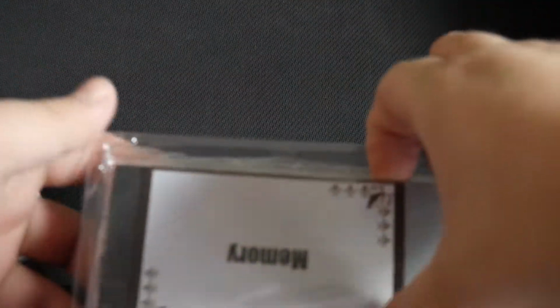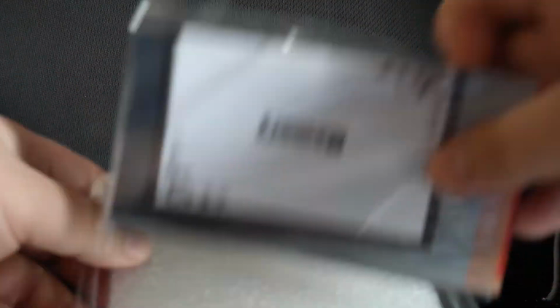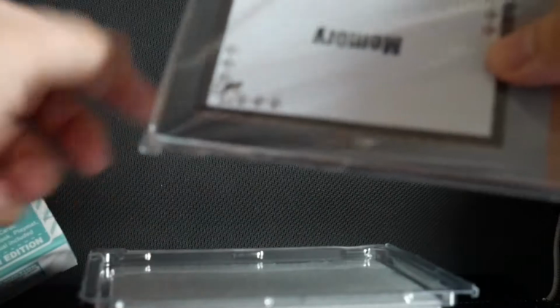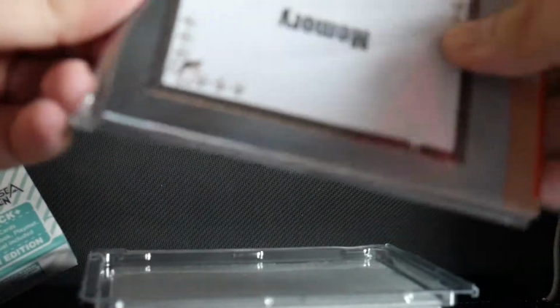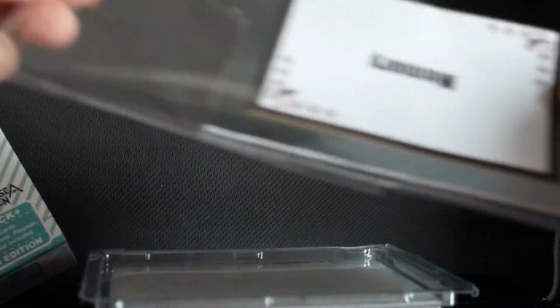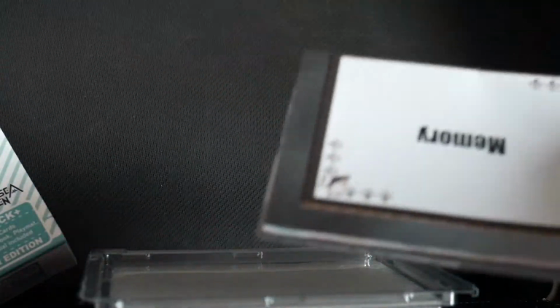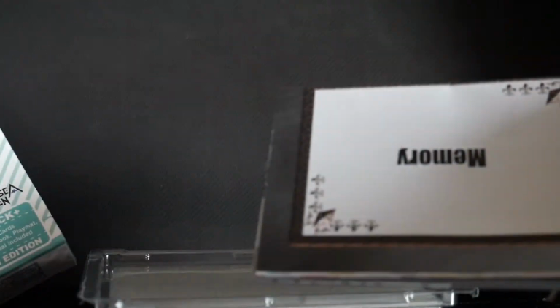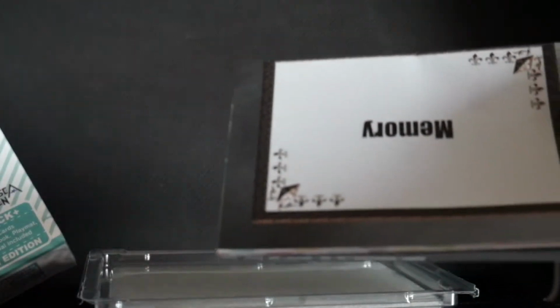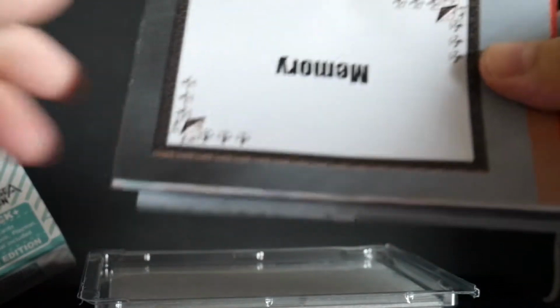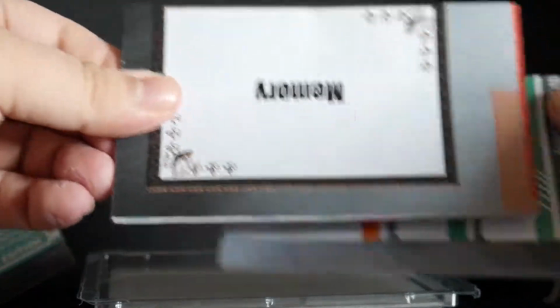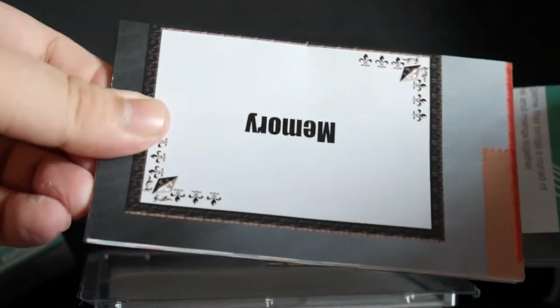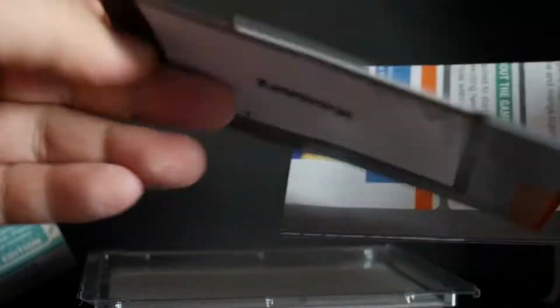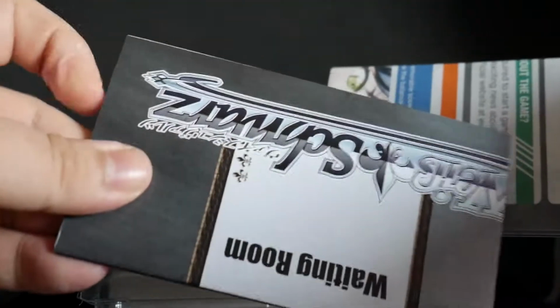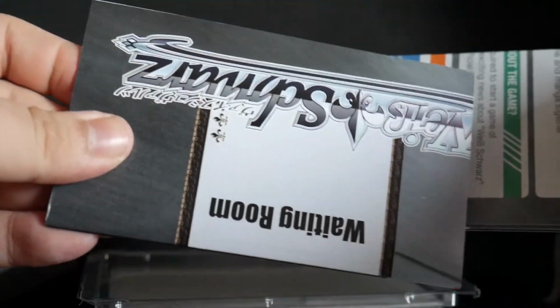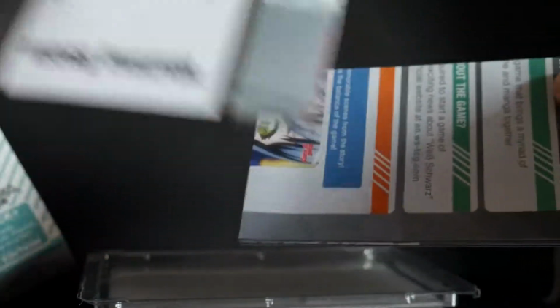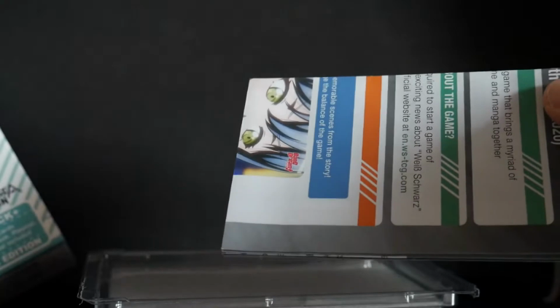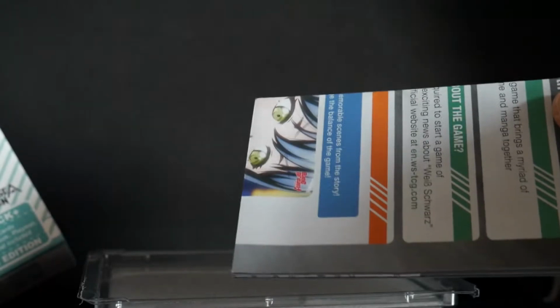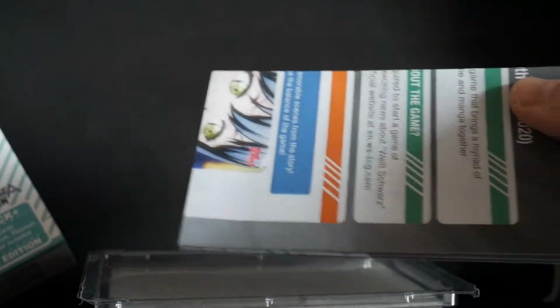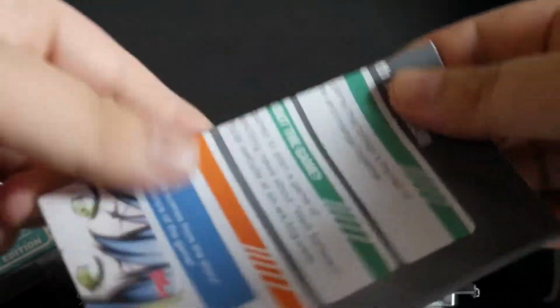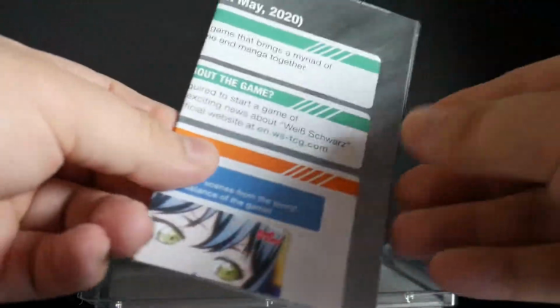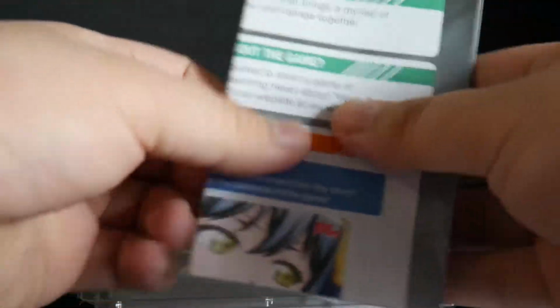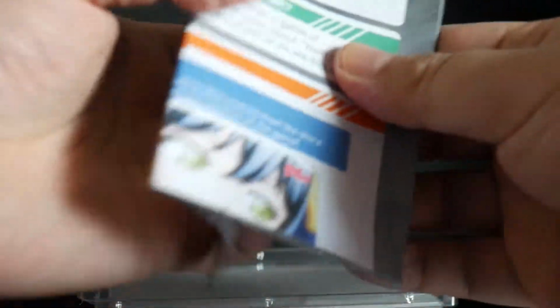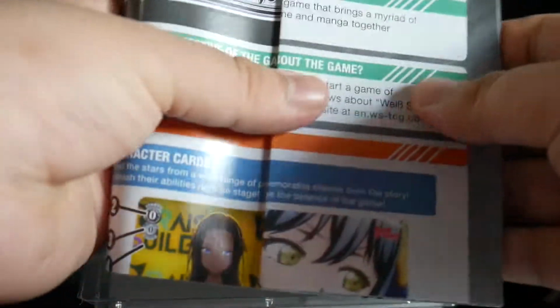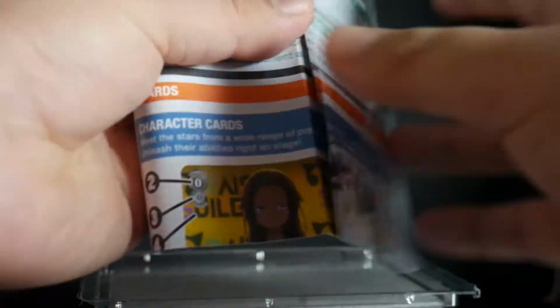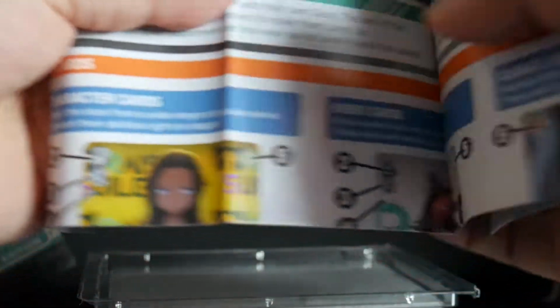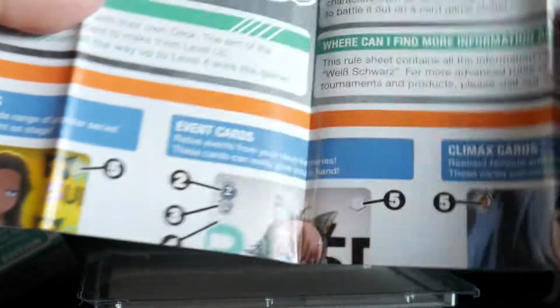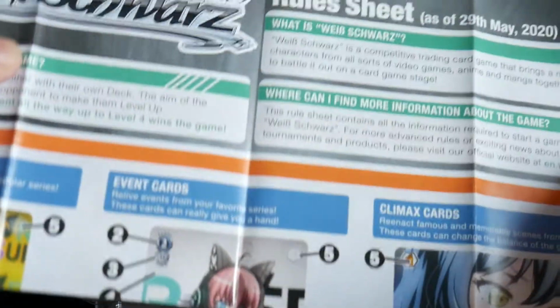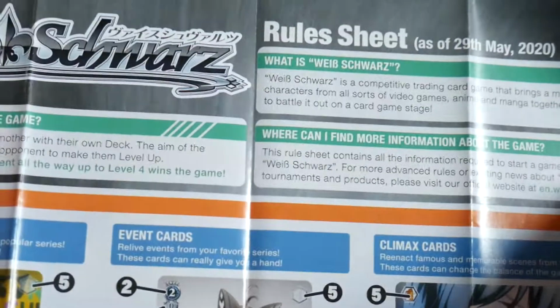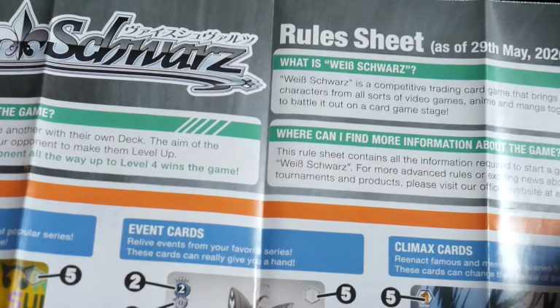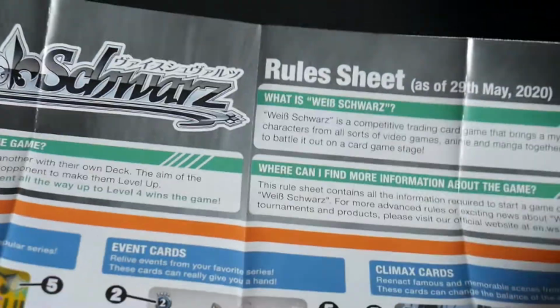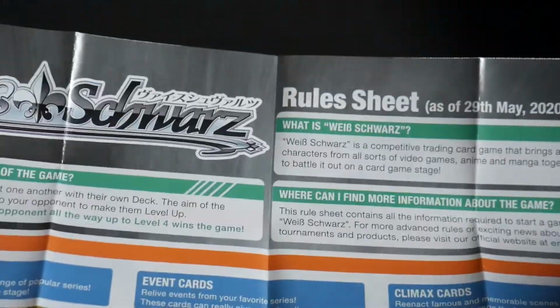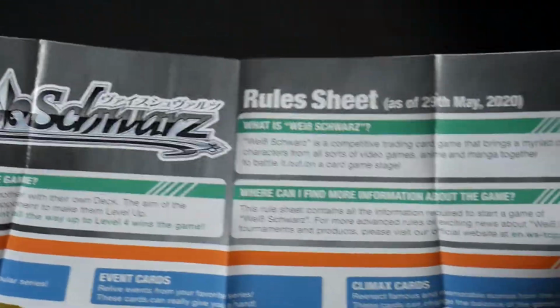We have the playmat, memory, waiting room, and the rule sheet as of May 29th, 2020.